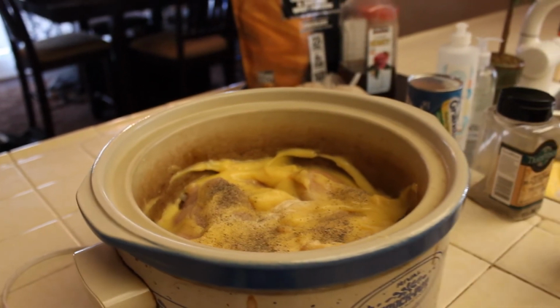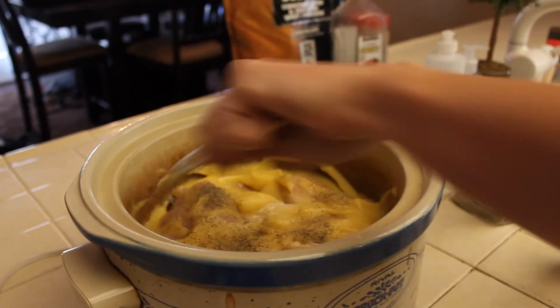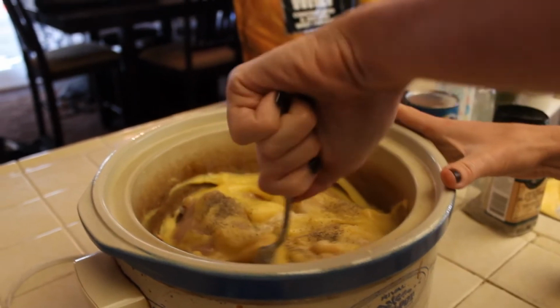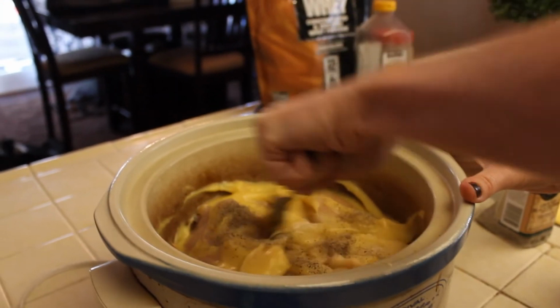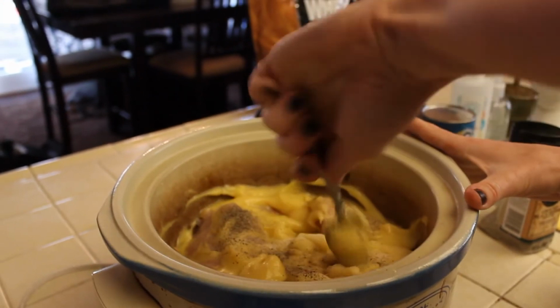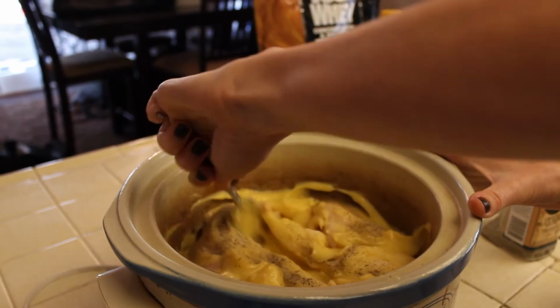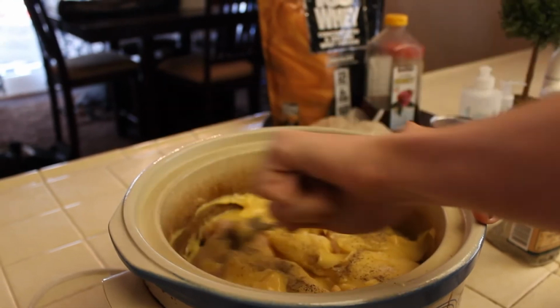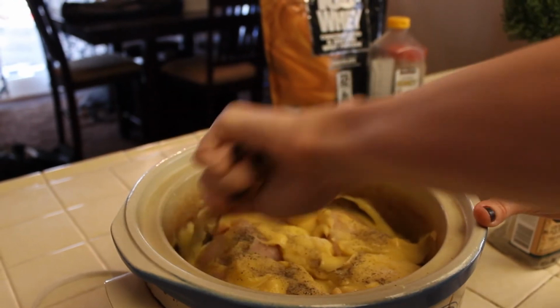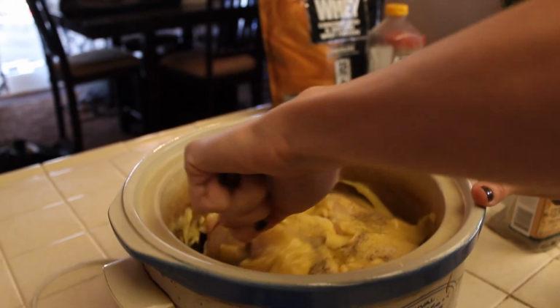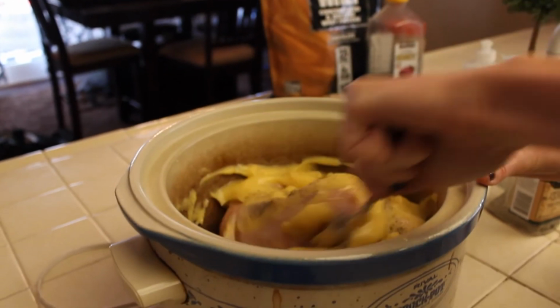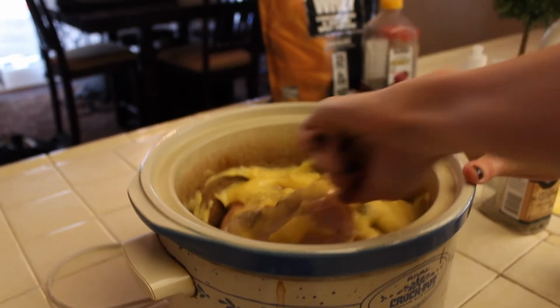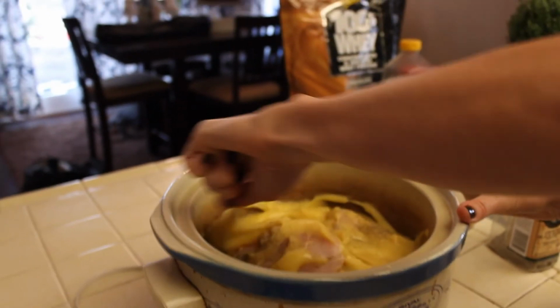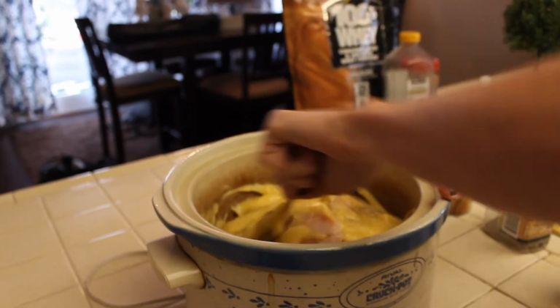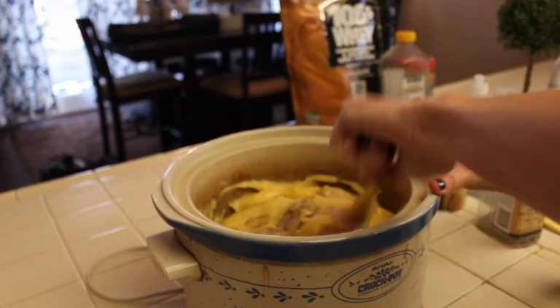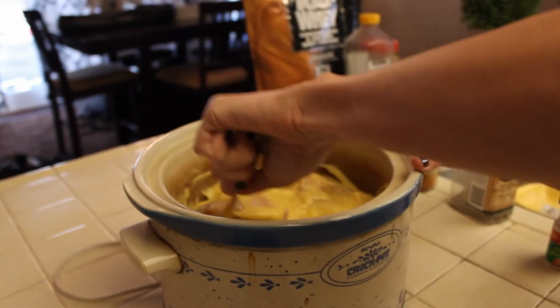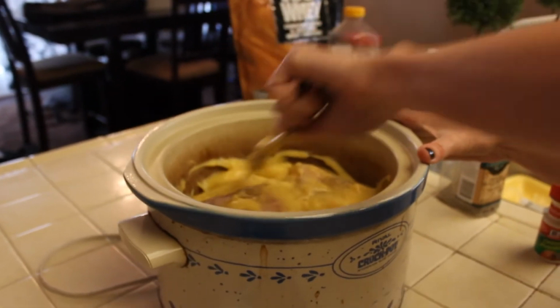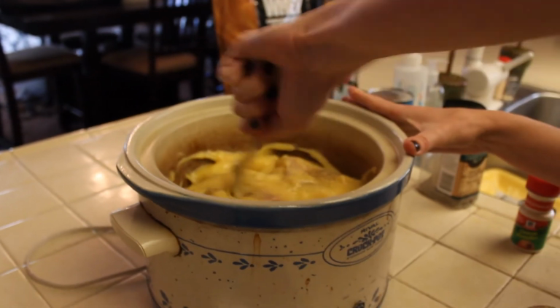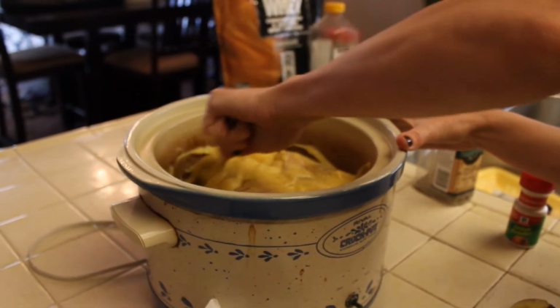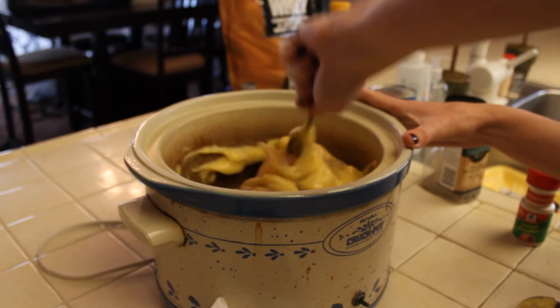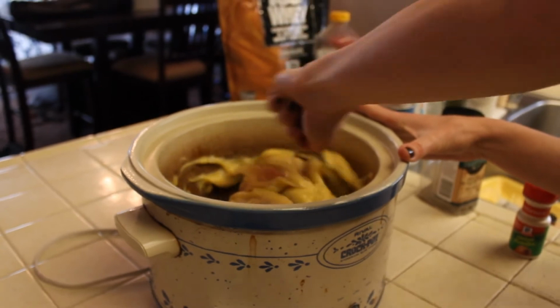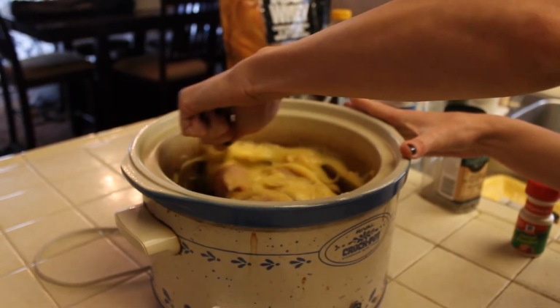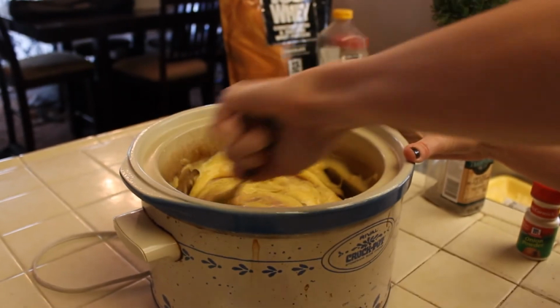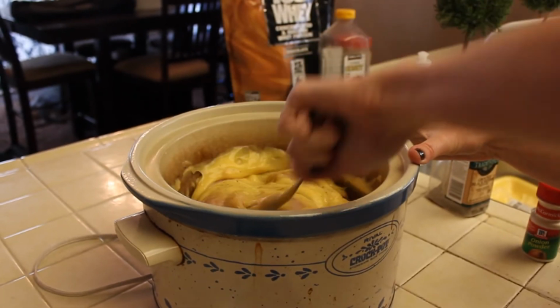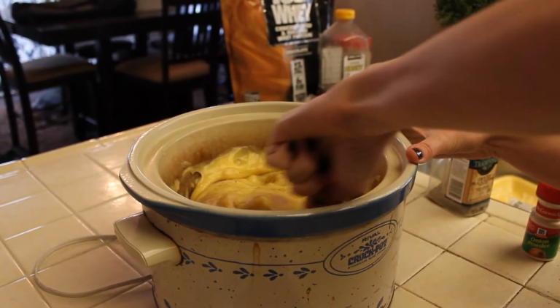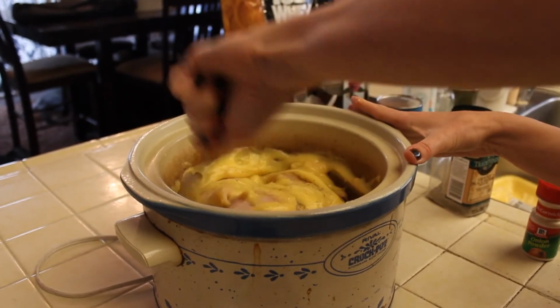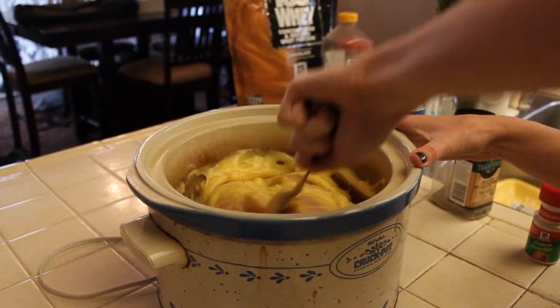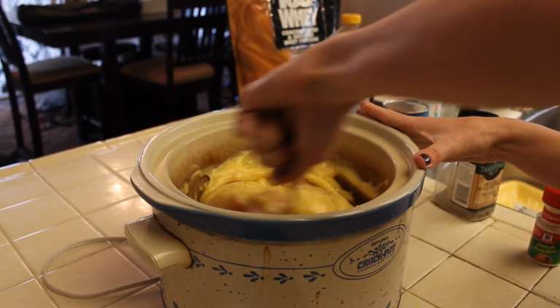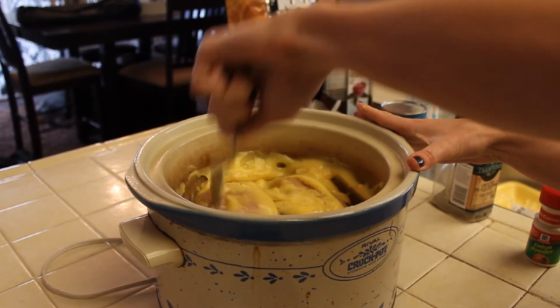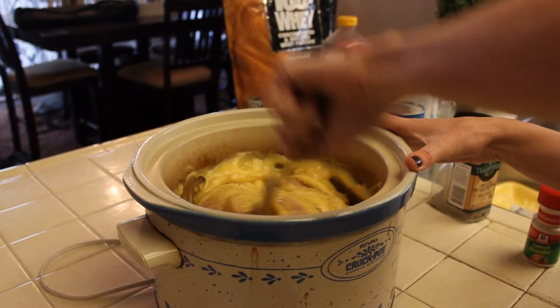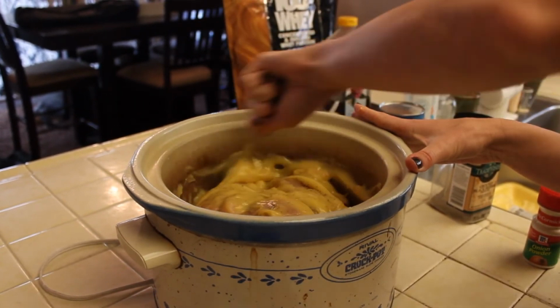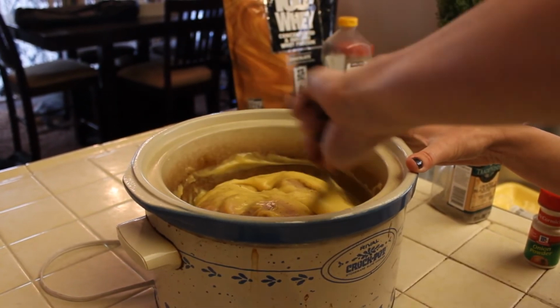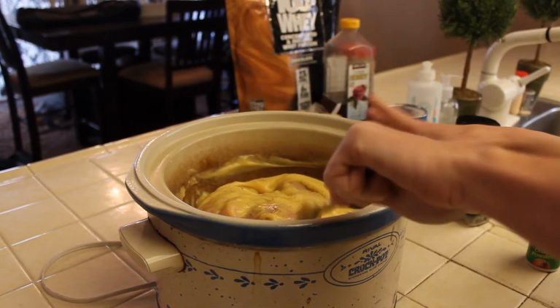You can either put it on high for four hours or on the low setting for eight hours overnight. If you just want to let it cook while you sleep, that is a great option too if you're not going to be around during the day.